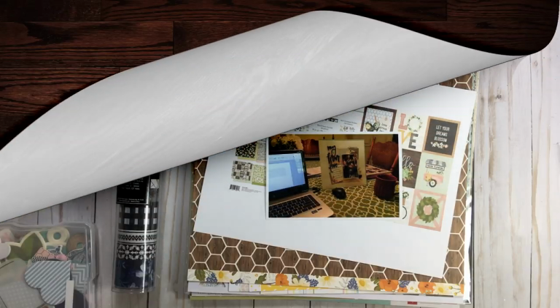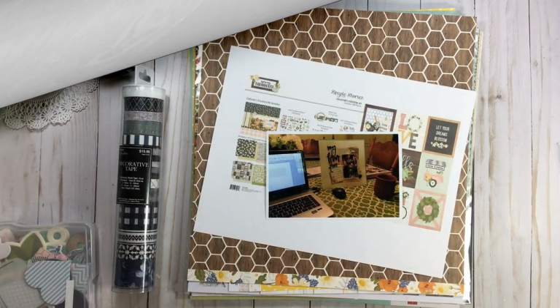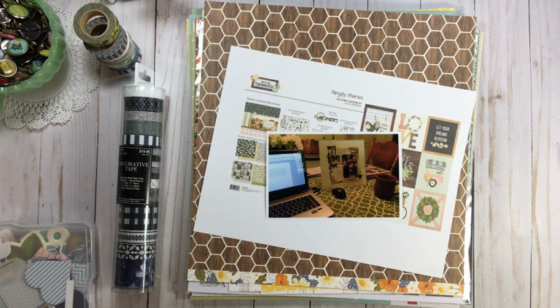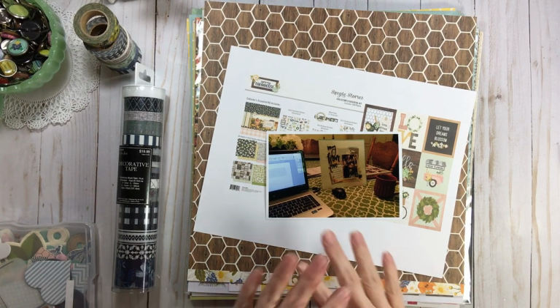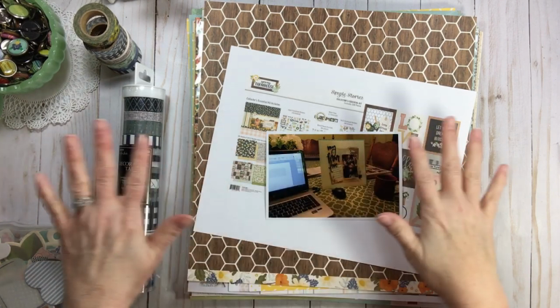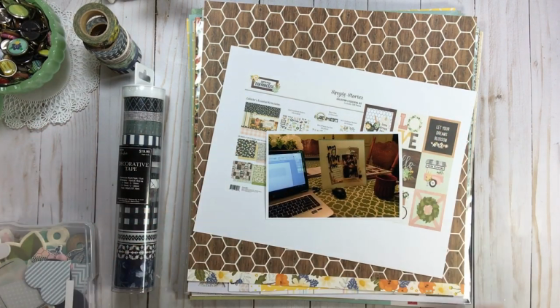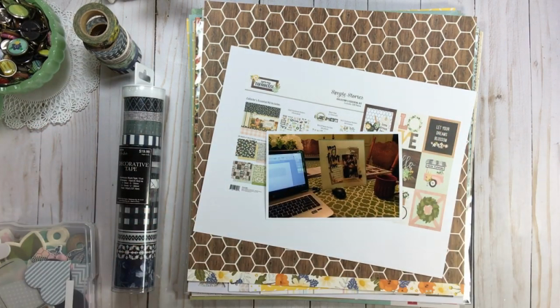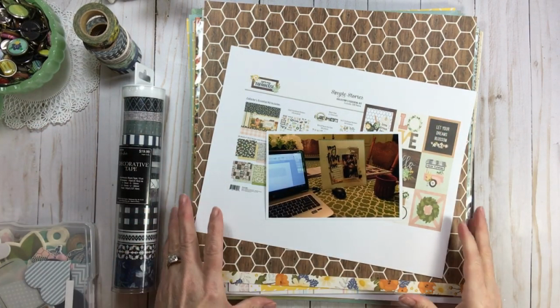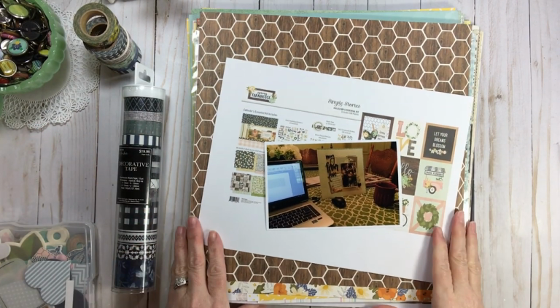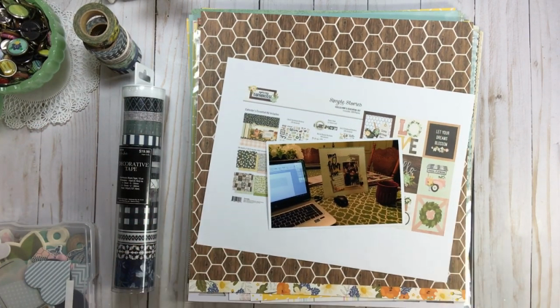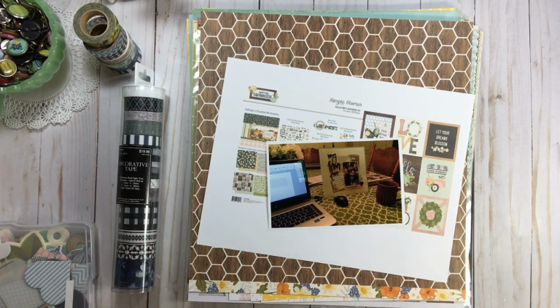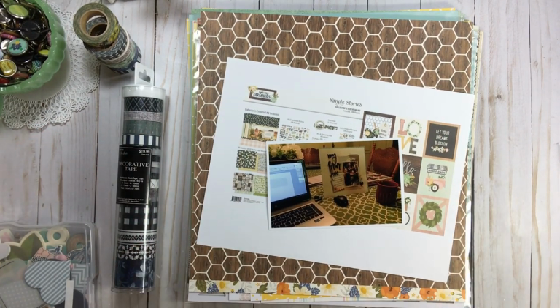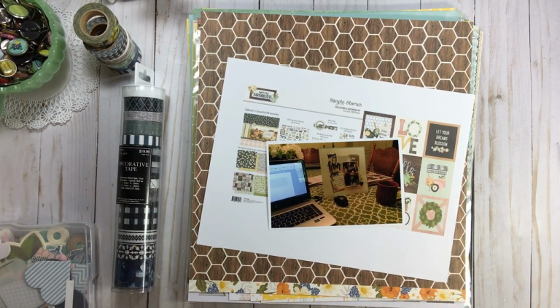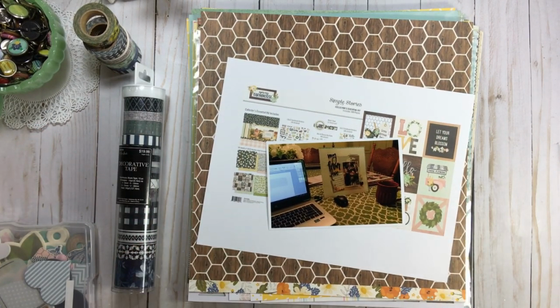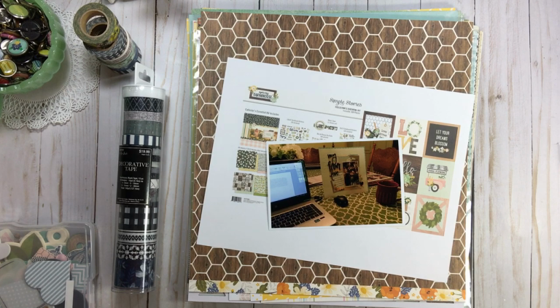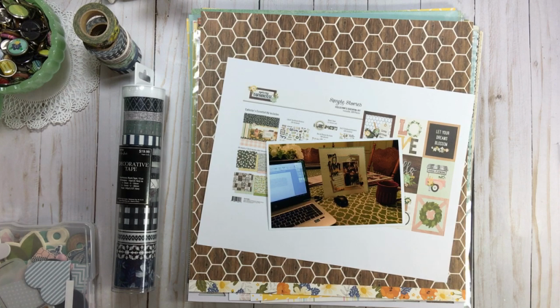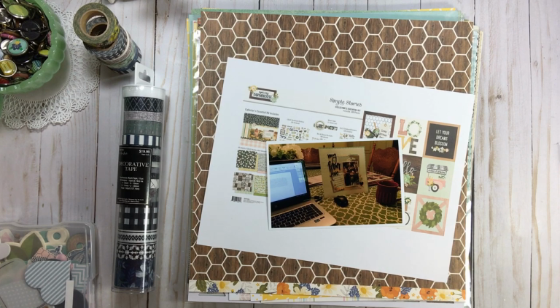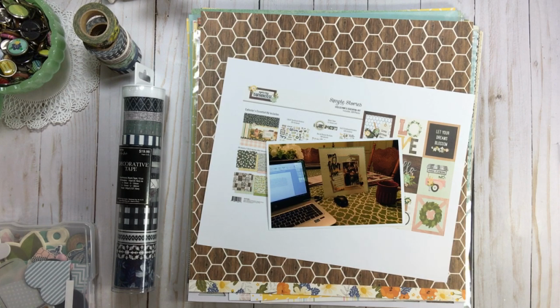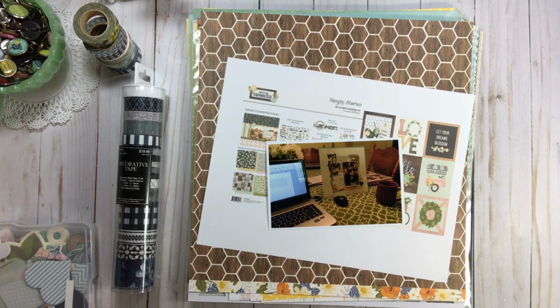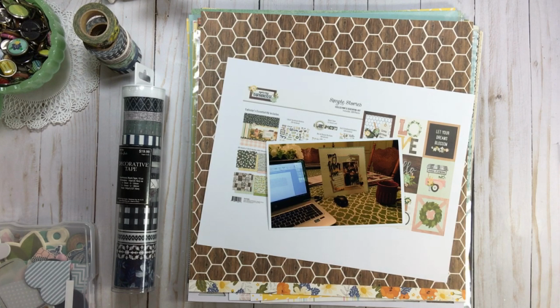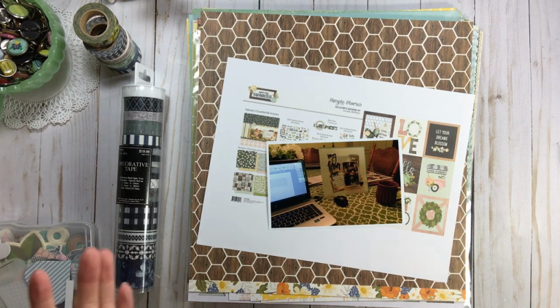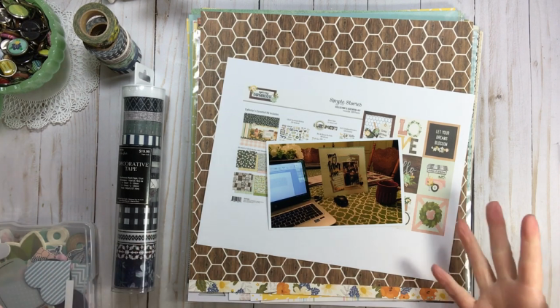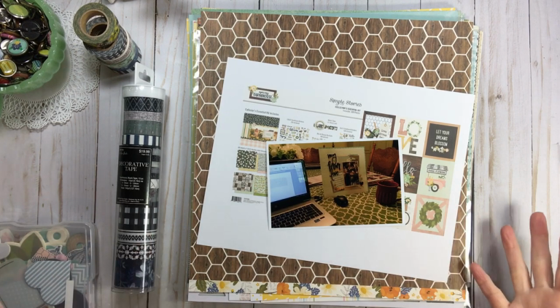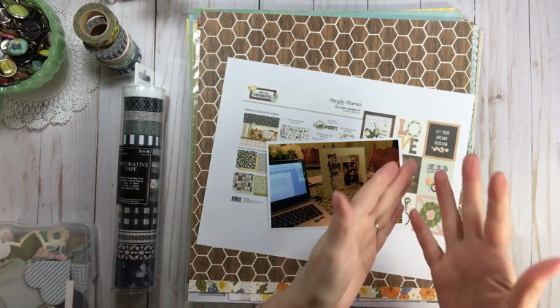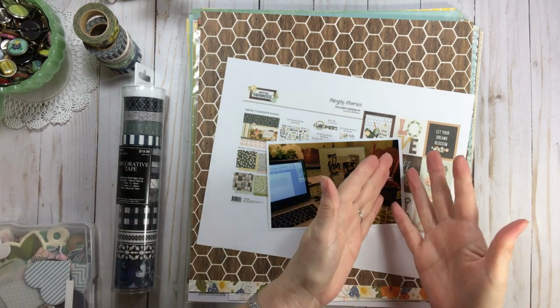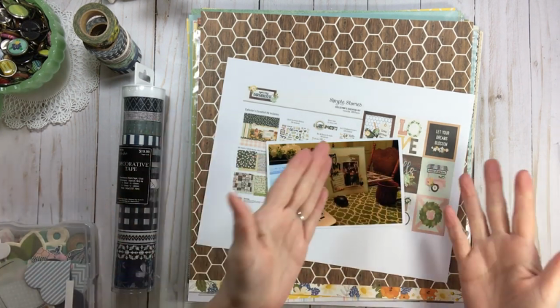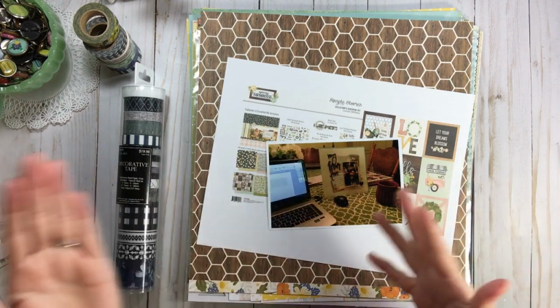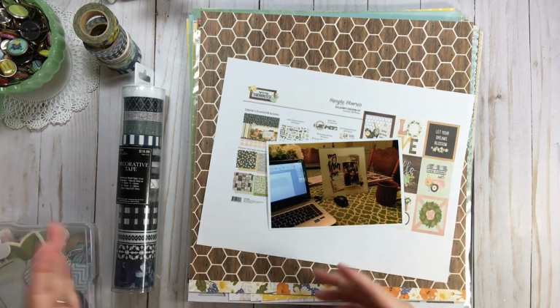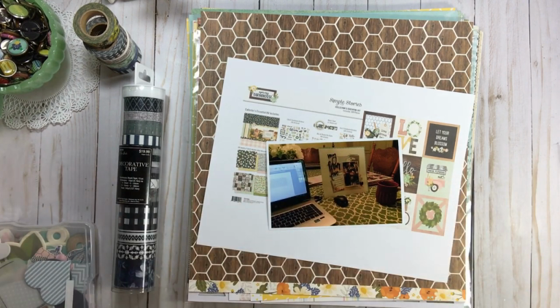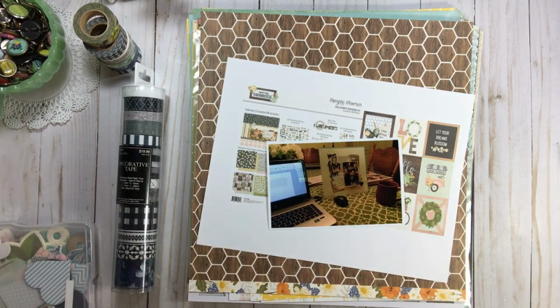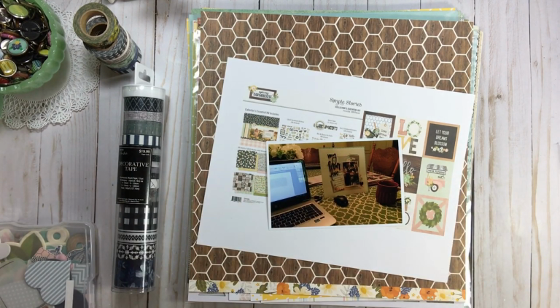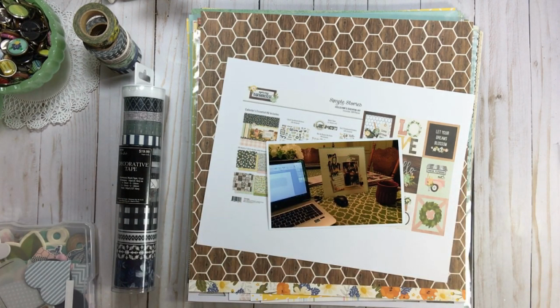Hi everyone! Welcome back to RTS and welcome back to another start-to-finish layout. My favorite thing to do here at RTS is basically scrapbook with a kit. If I can have a kit and scrapbook, I'm good to go for the whole day.